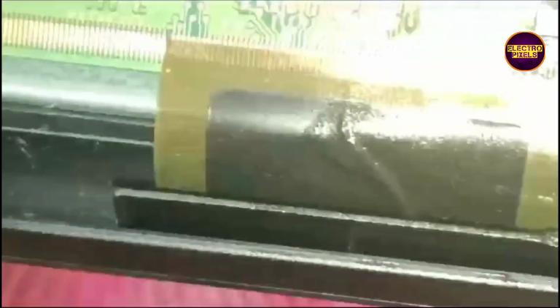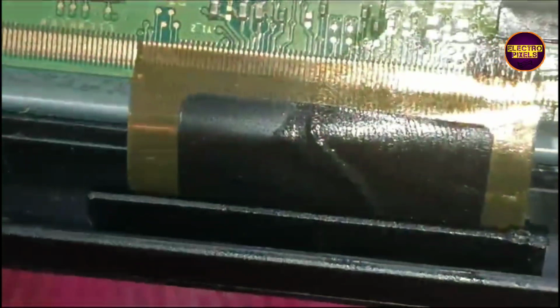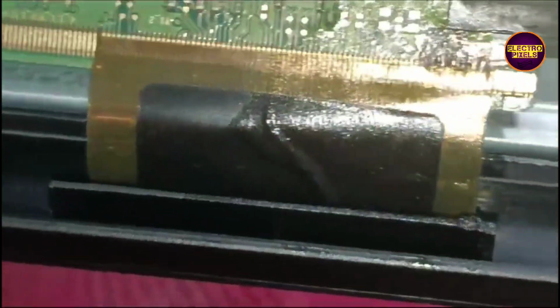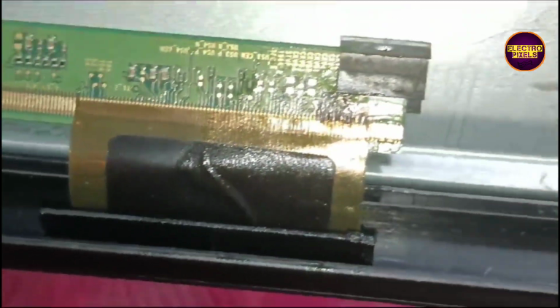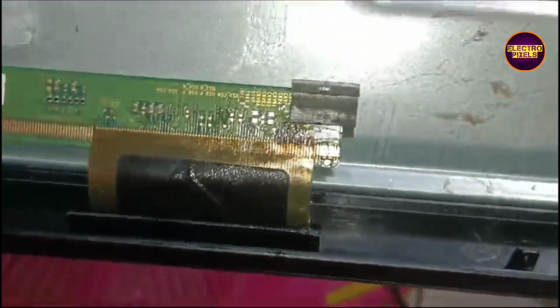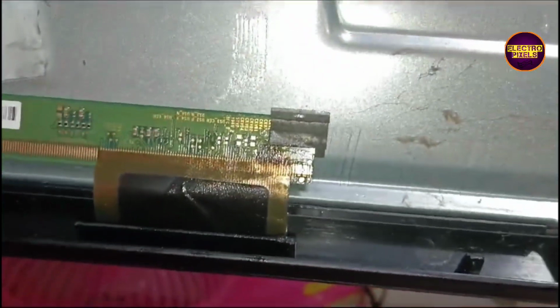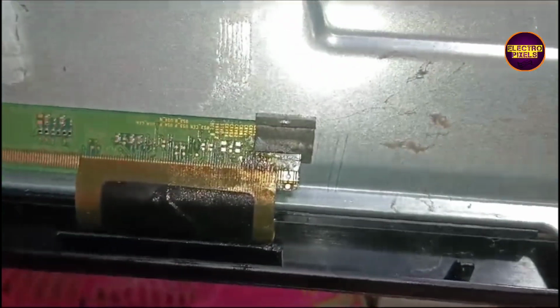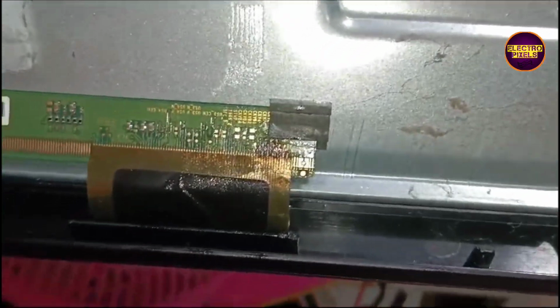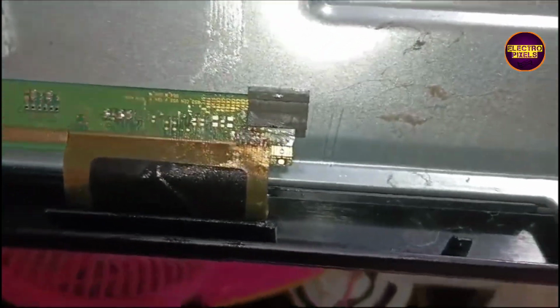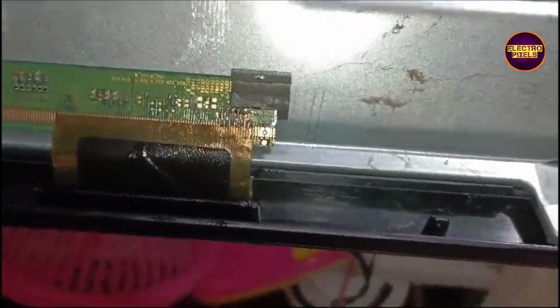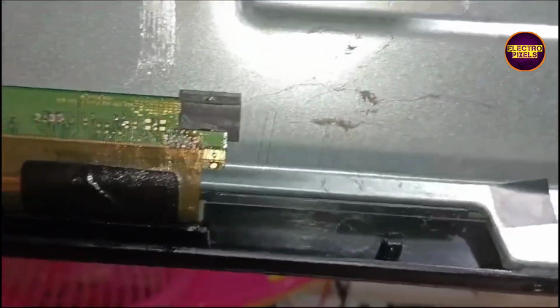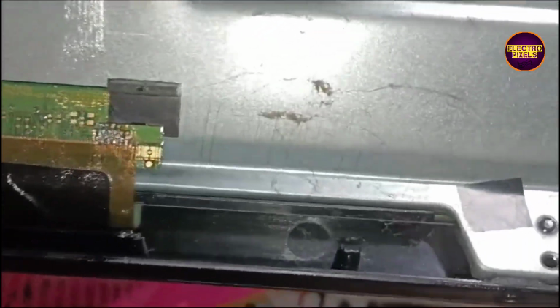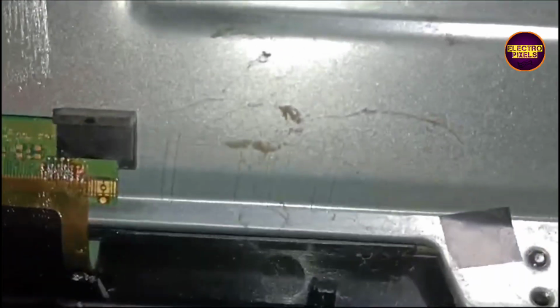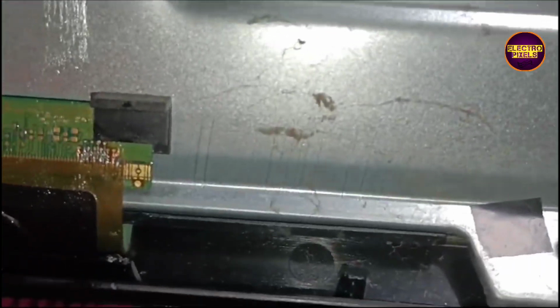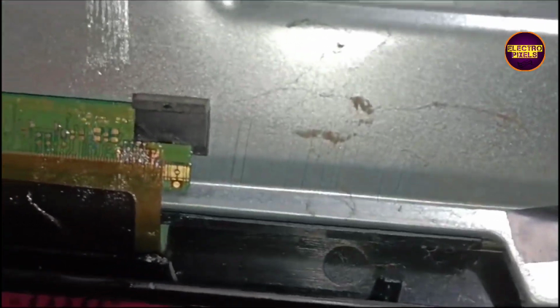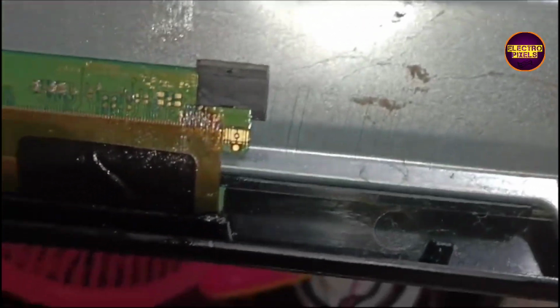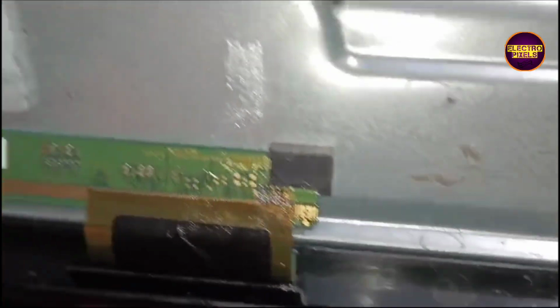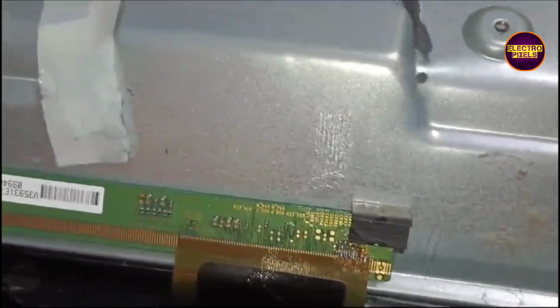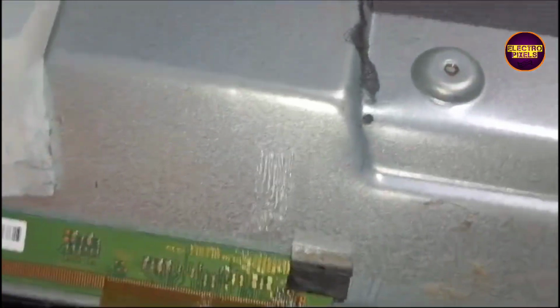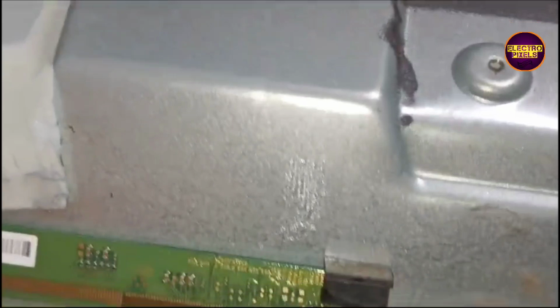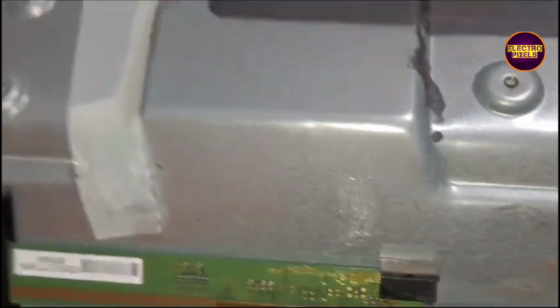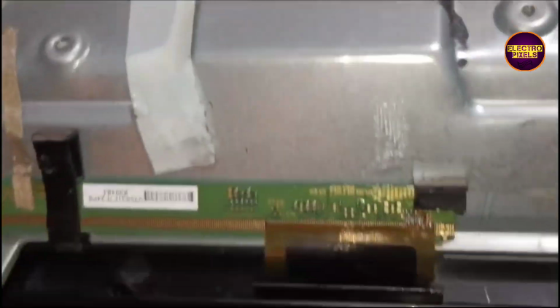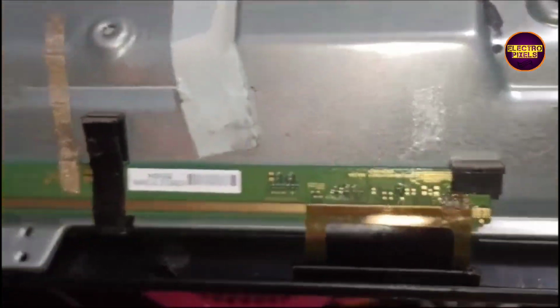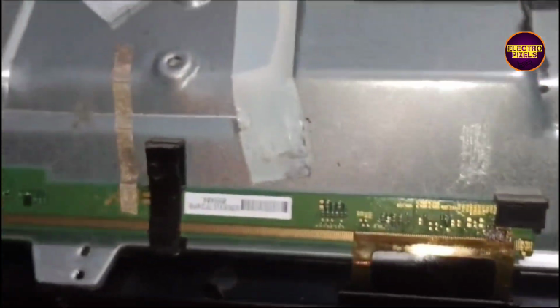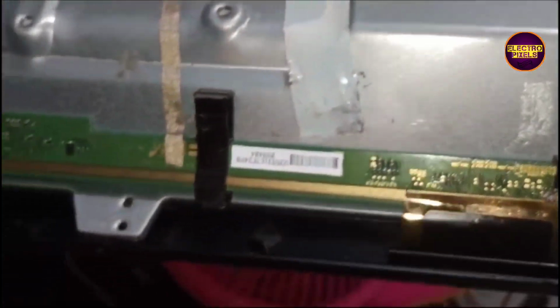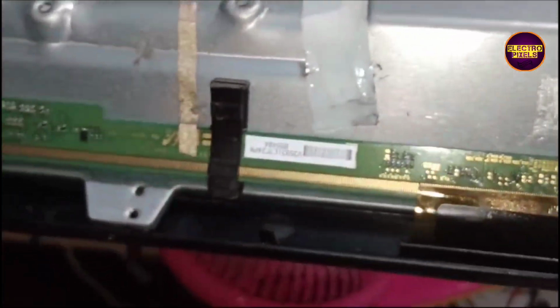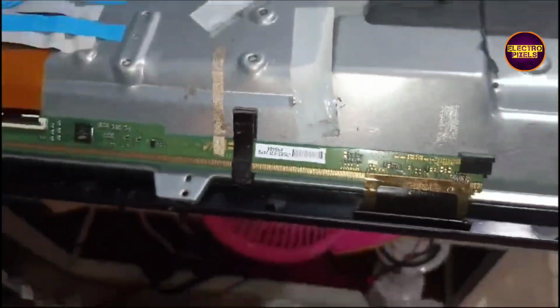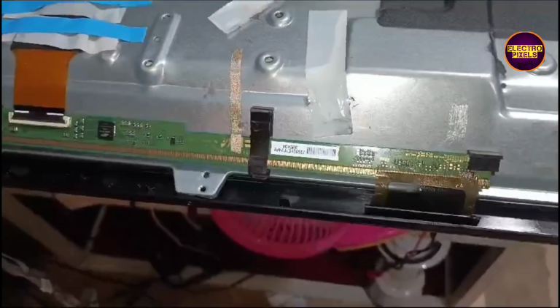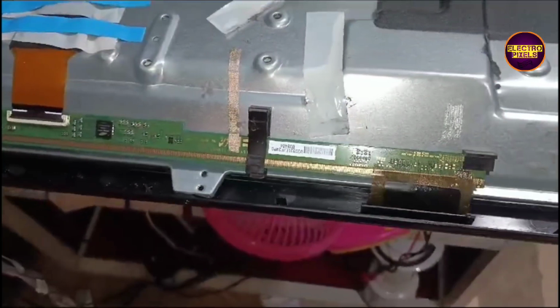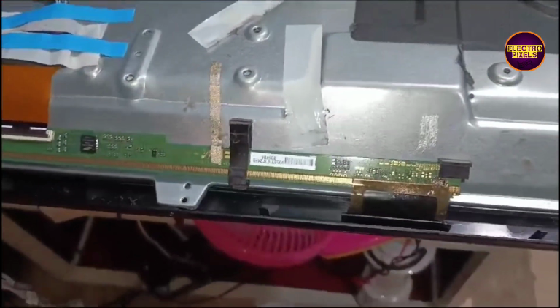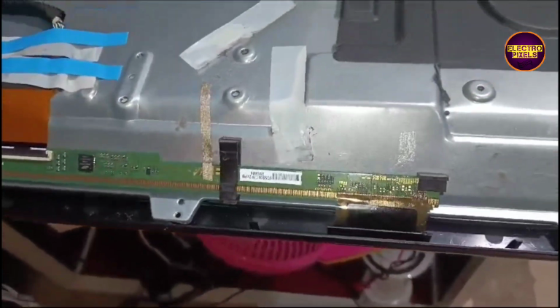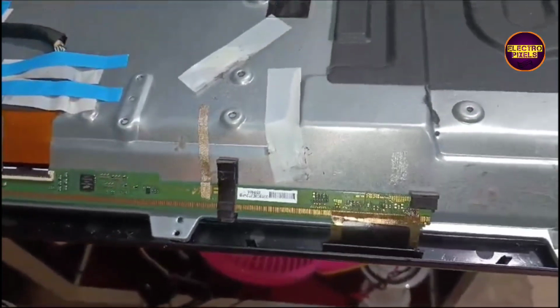Here we cut the right side gate signals. Now let's turn on the TV and check the picture. See friends, now the picture comes and the TV is working properly.